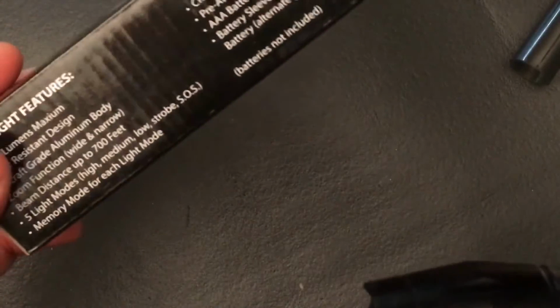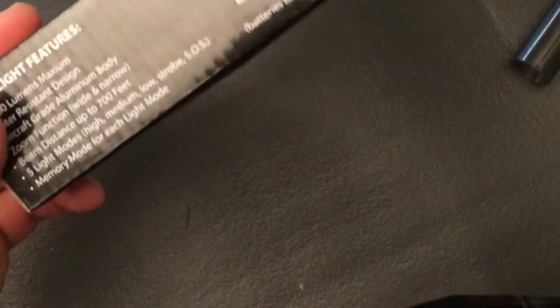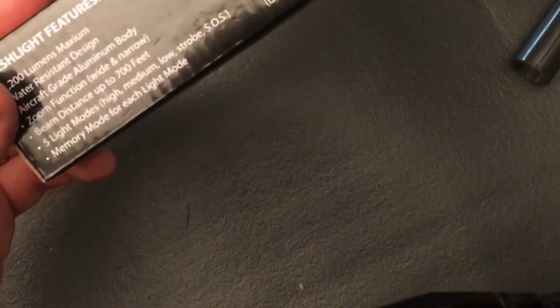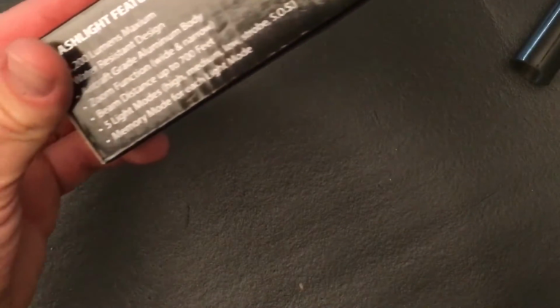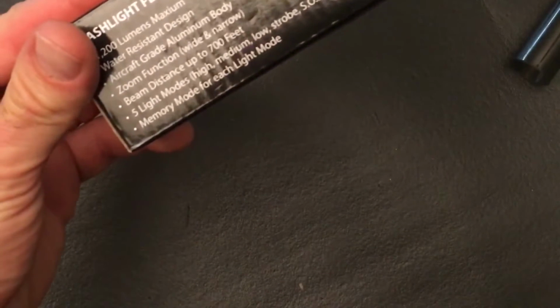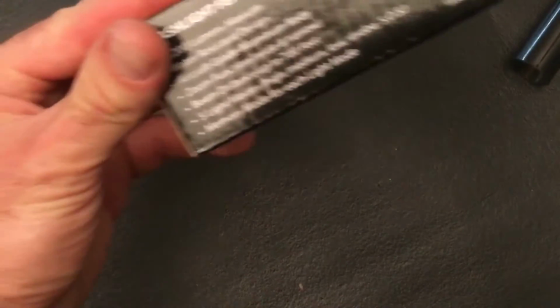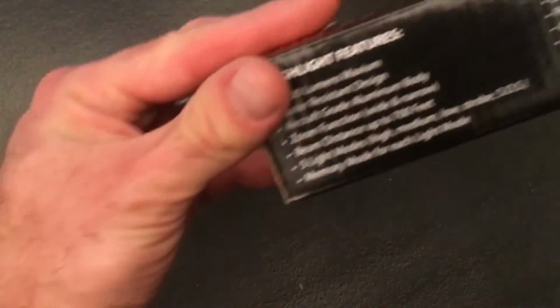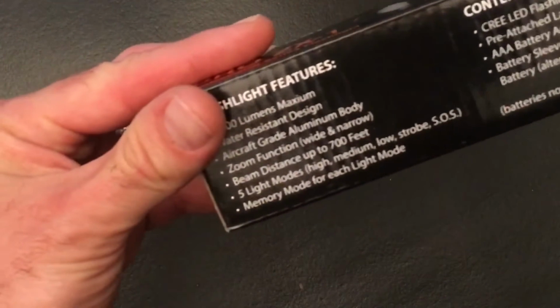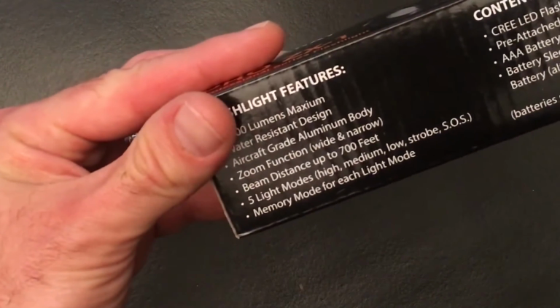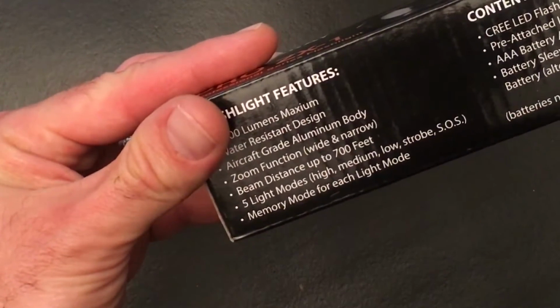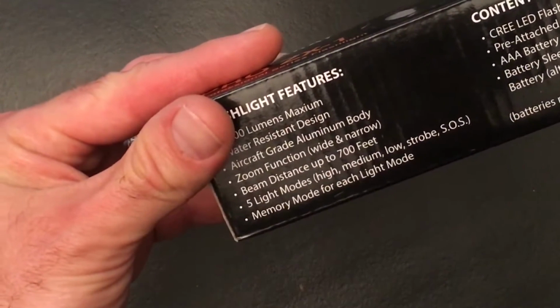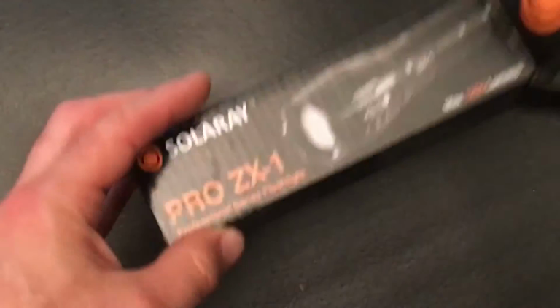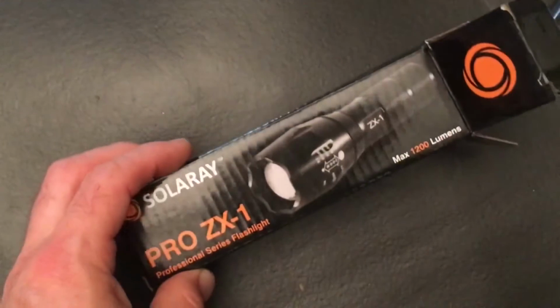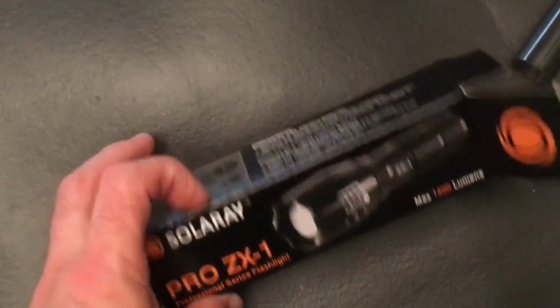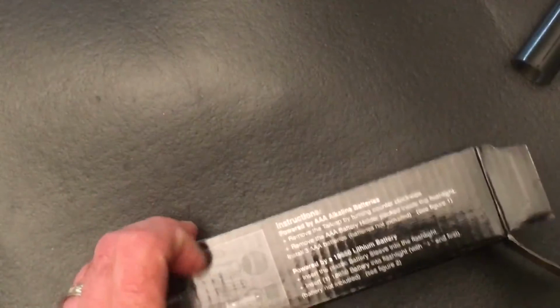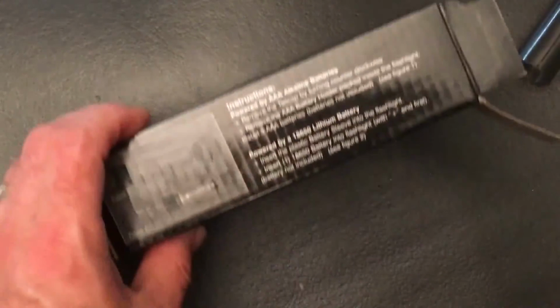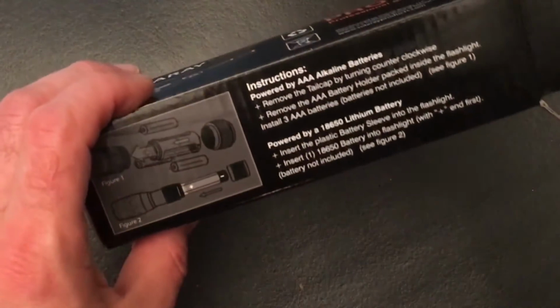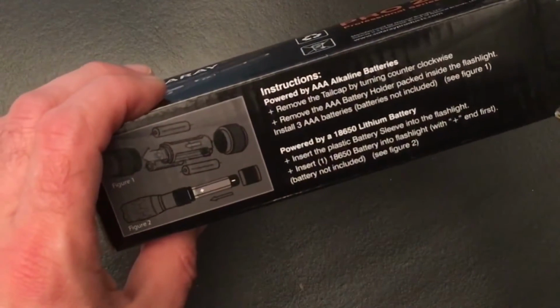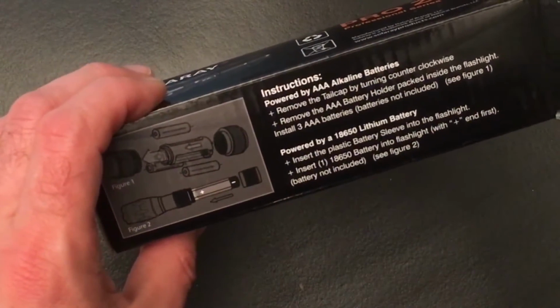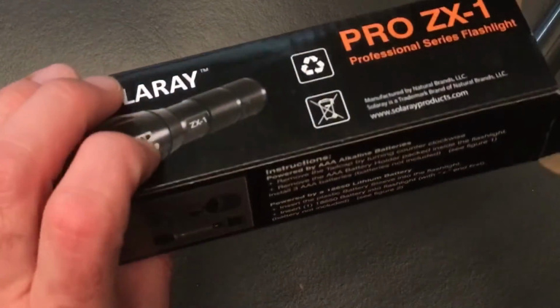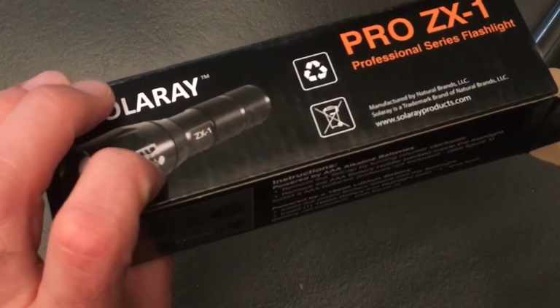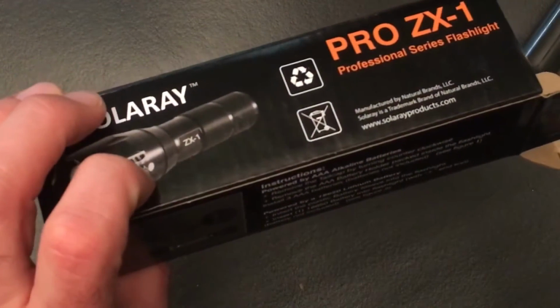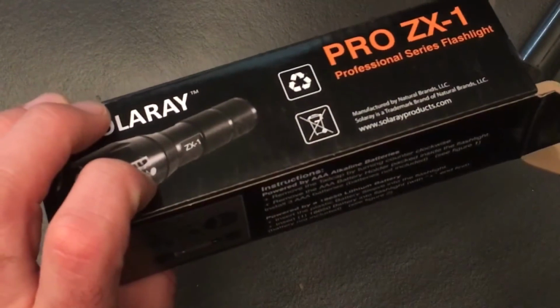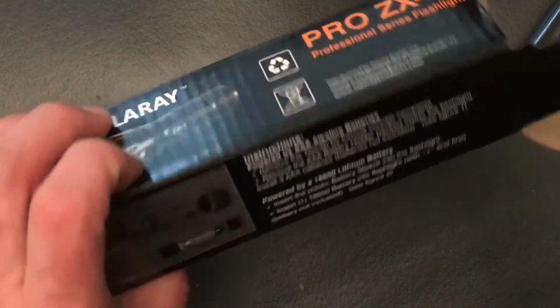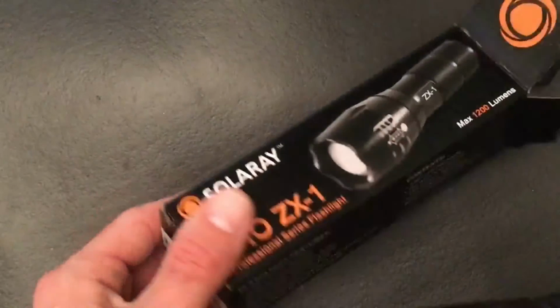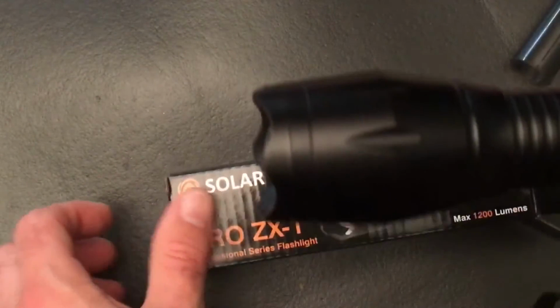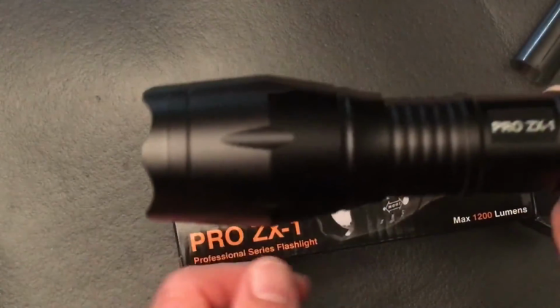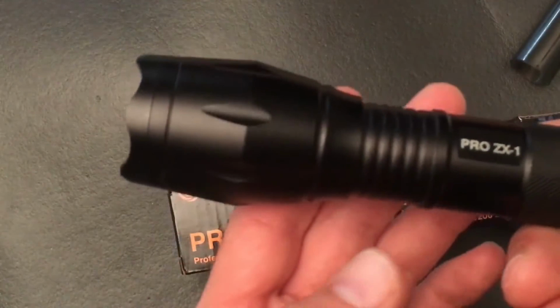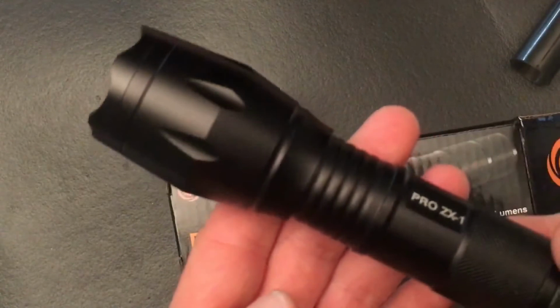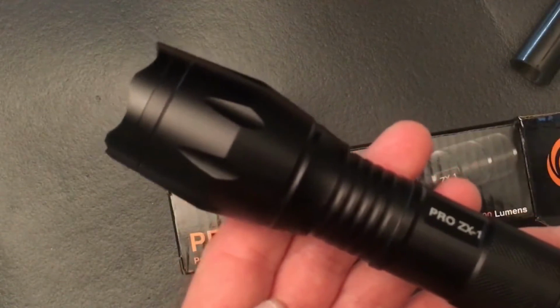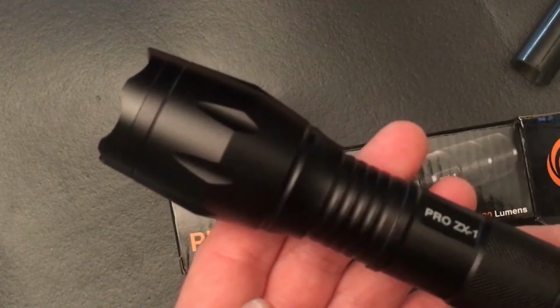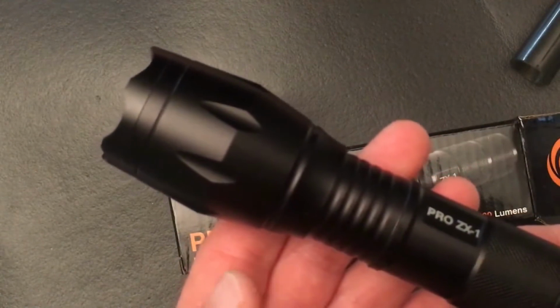It says 700 feet beam distance, which seems kind of crazy. But we will check that out and see. So there it is — that's the Pro ZX1. Let's go ahead and check out the beam in the dark.